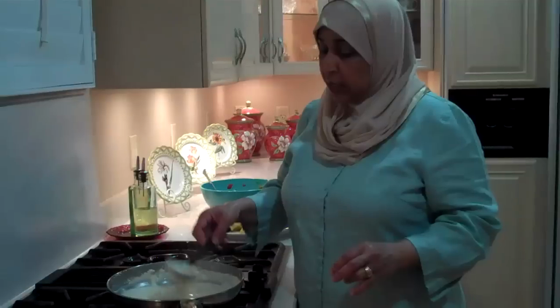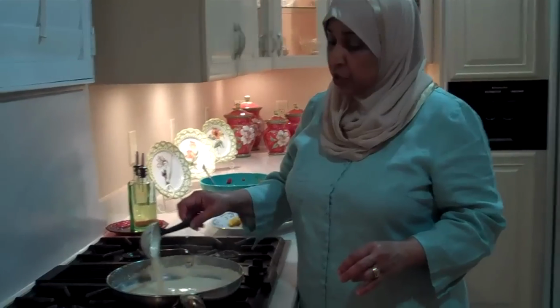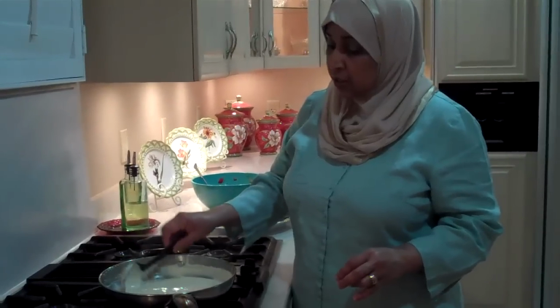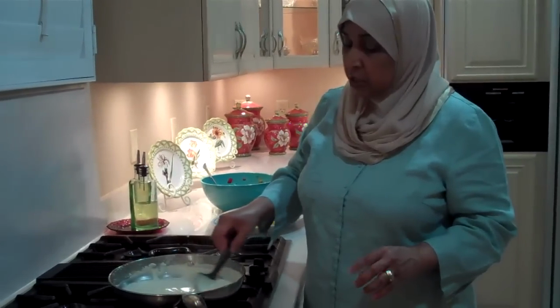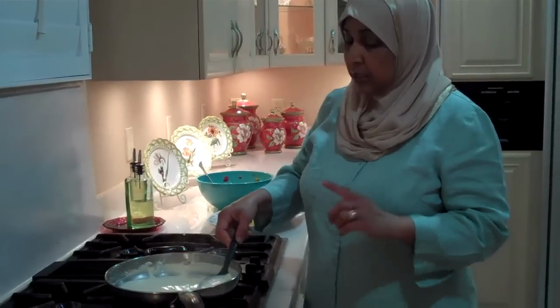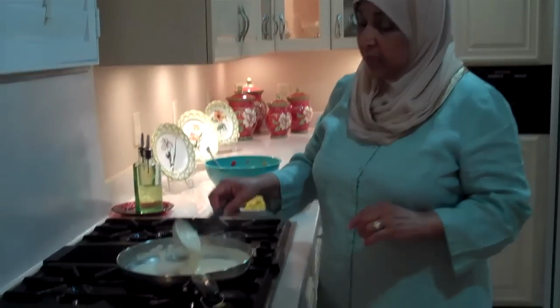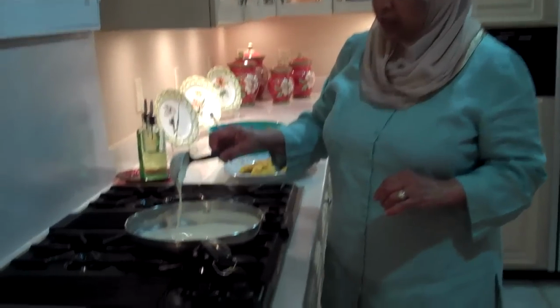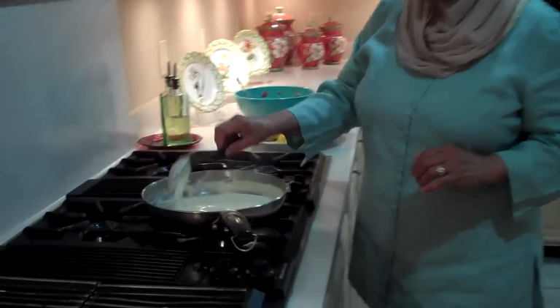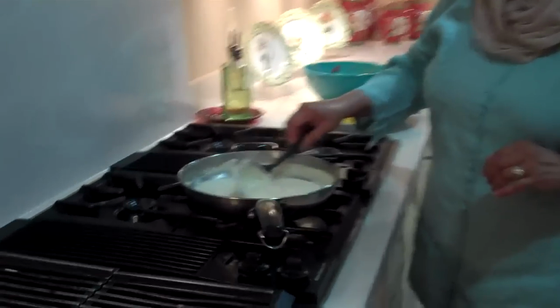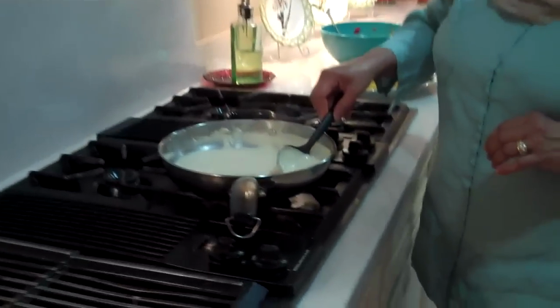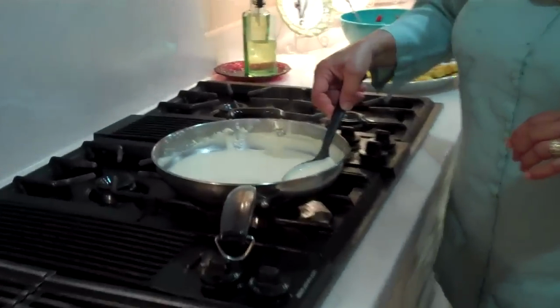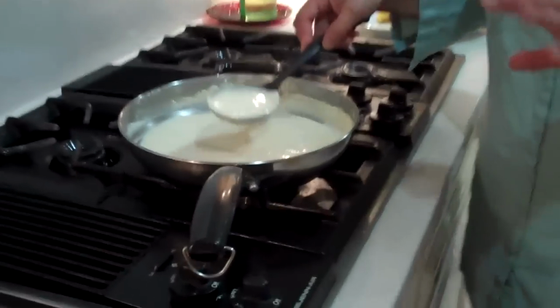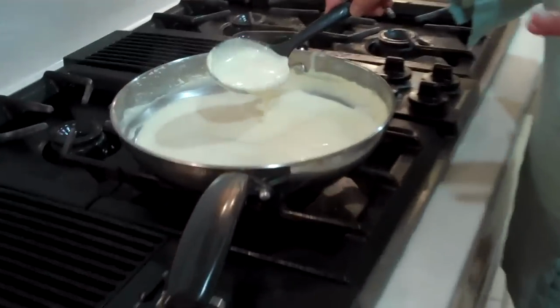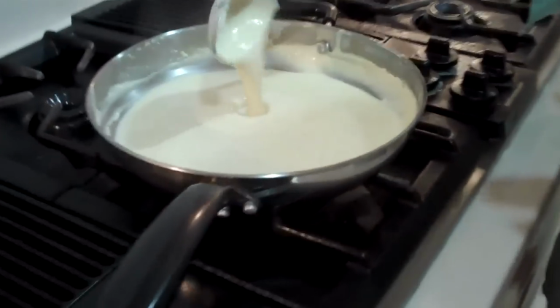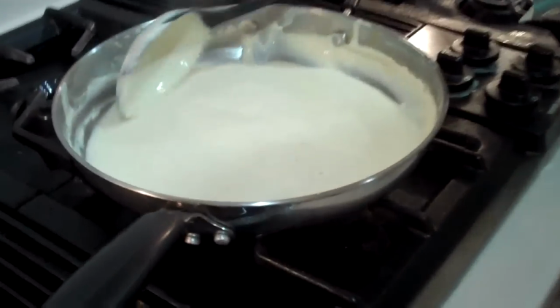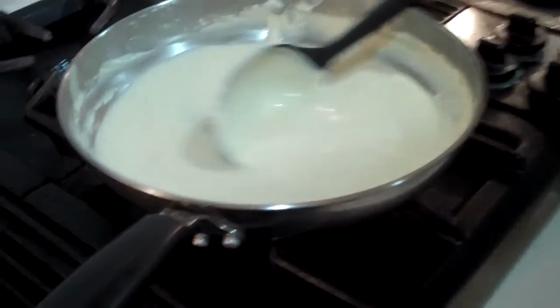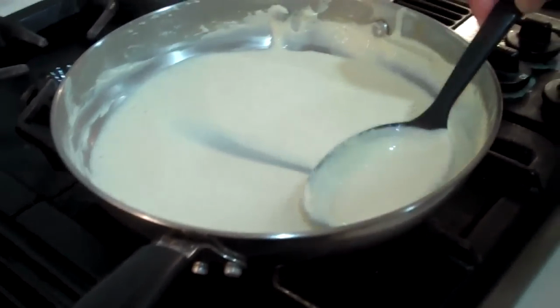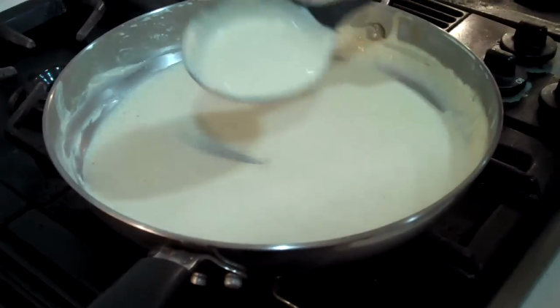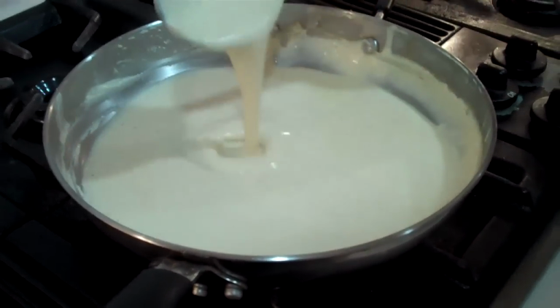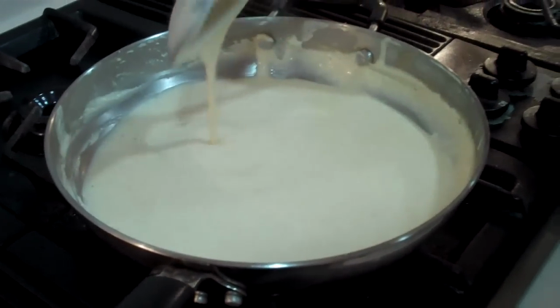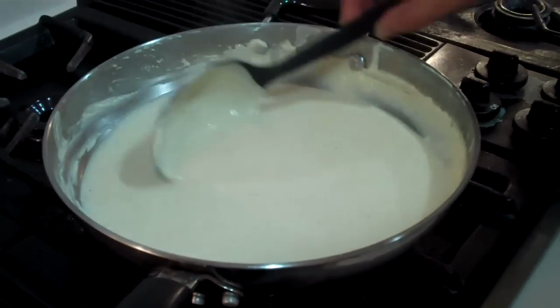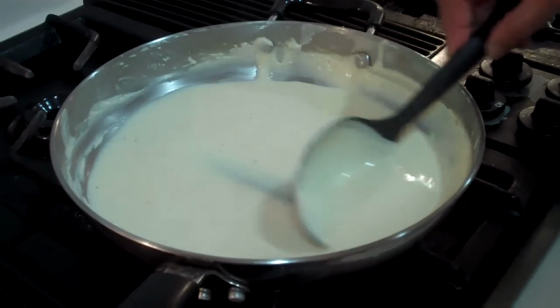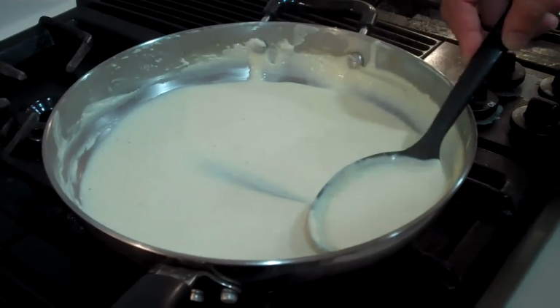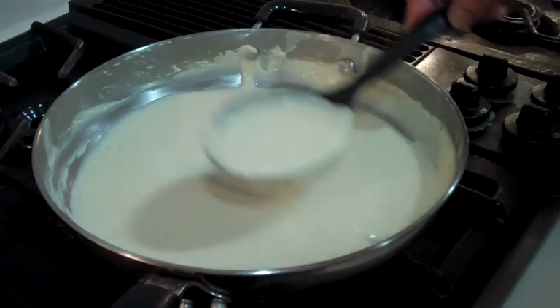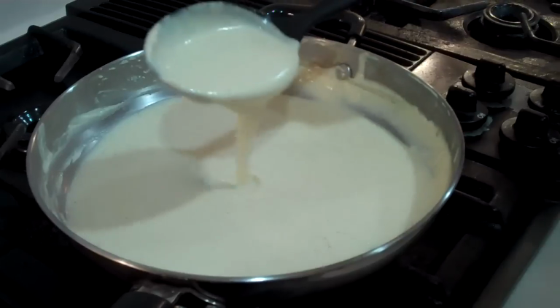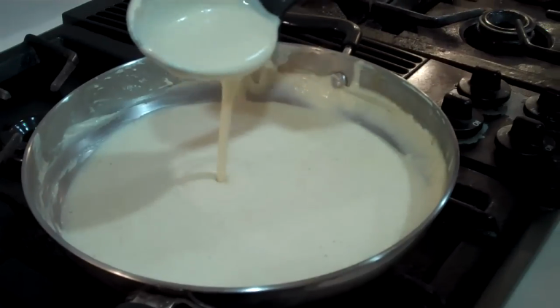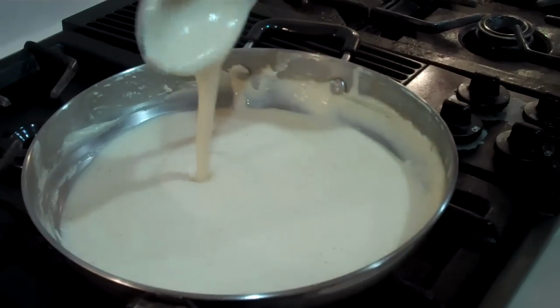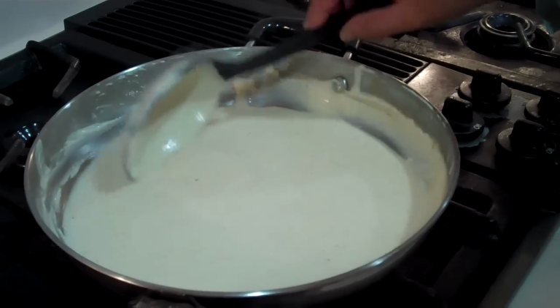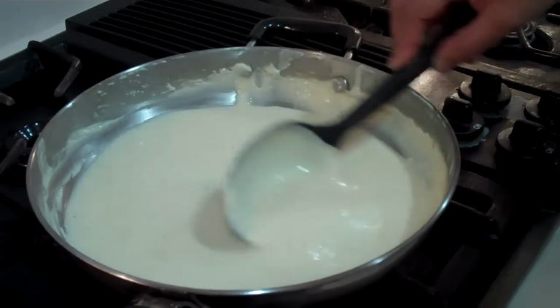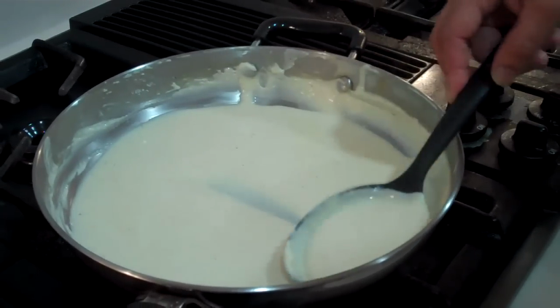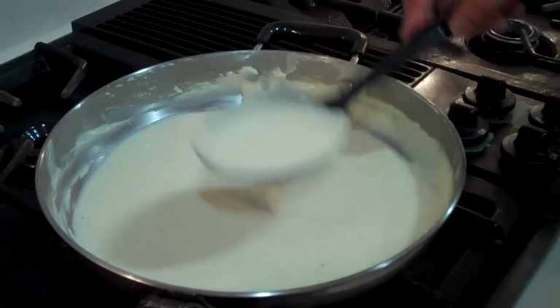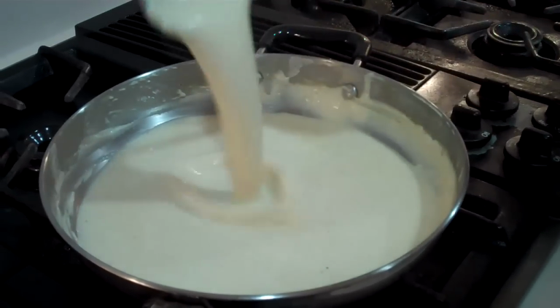The sauce, as you can see, has thickened. And when it sets and cools, it will become a little thicker. See how nice and creamy the Philadelphia cream cheese has made it?